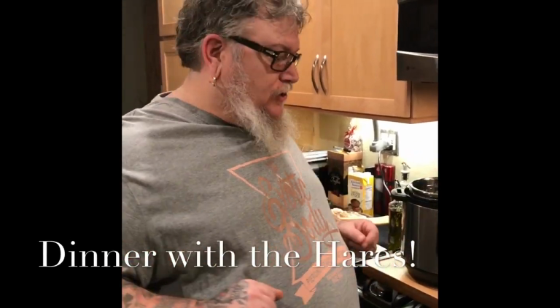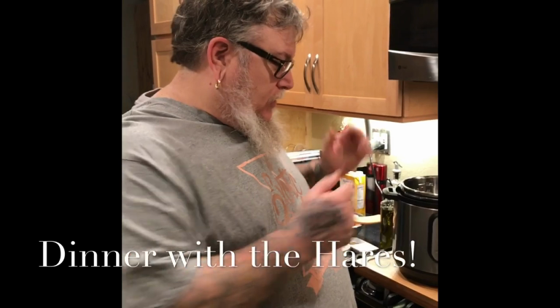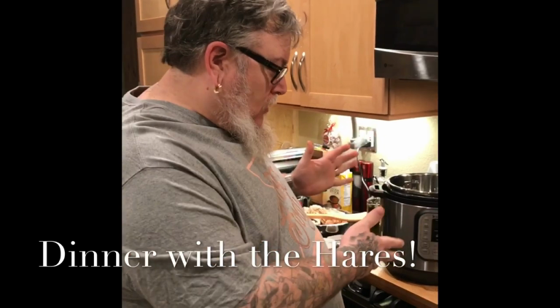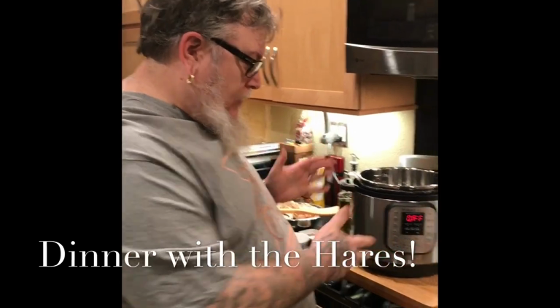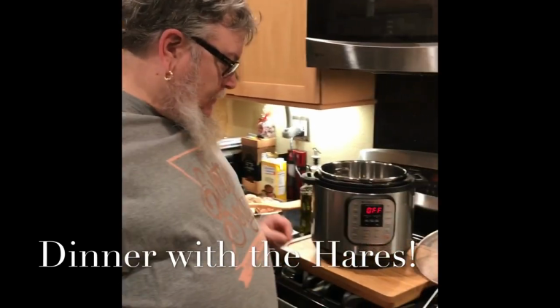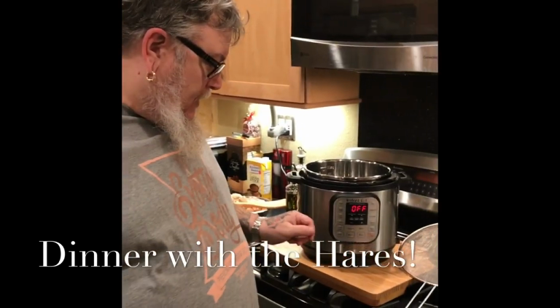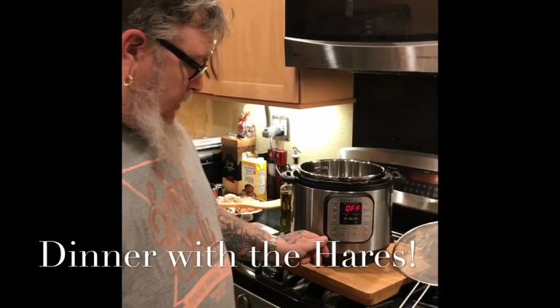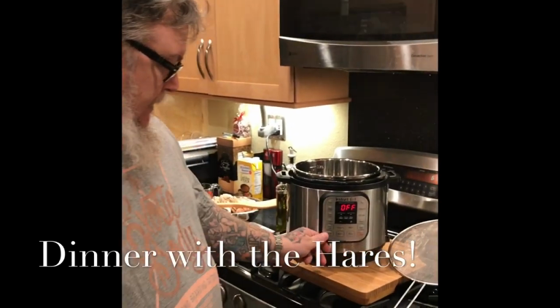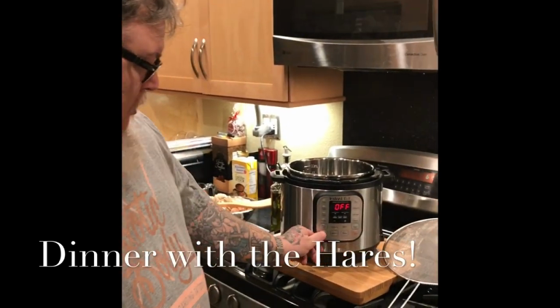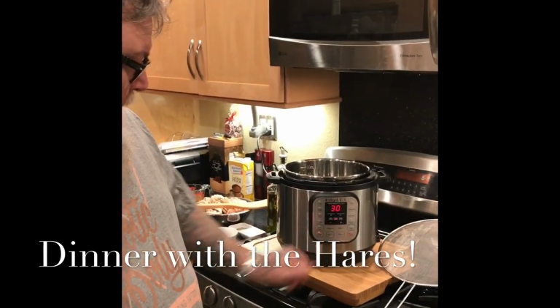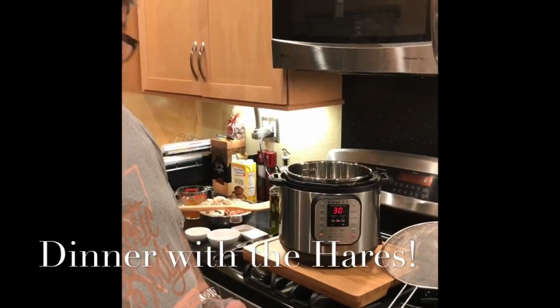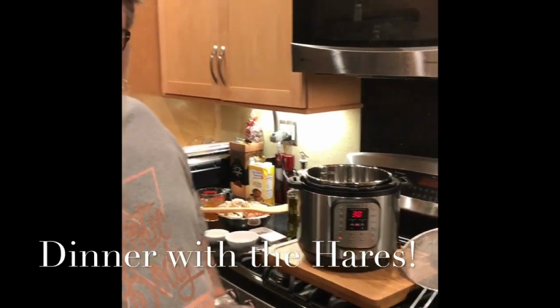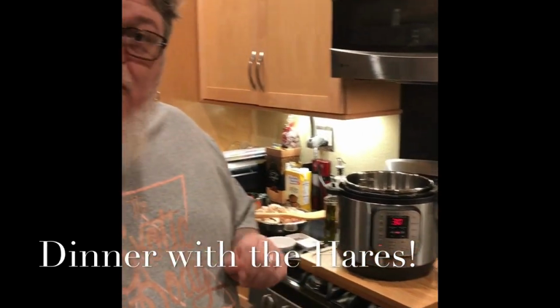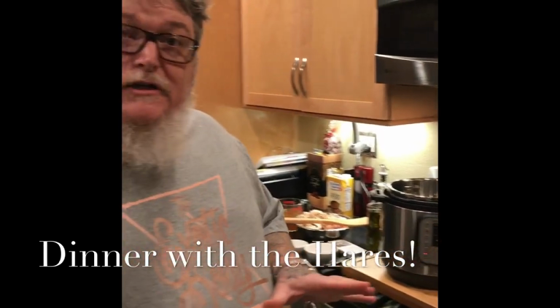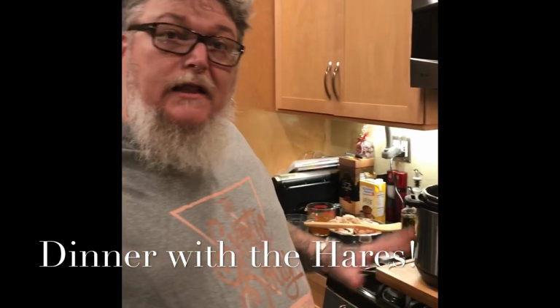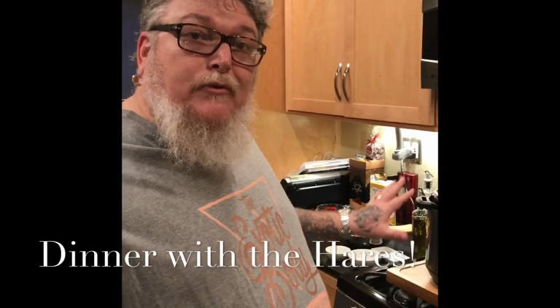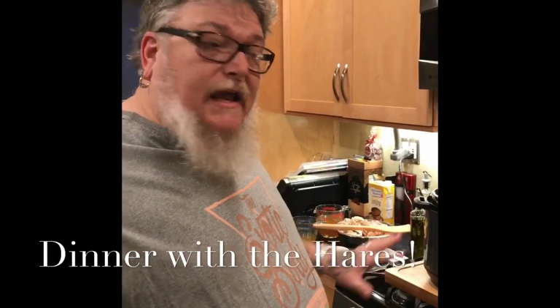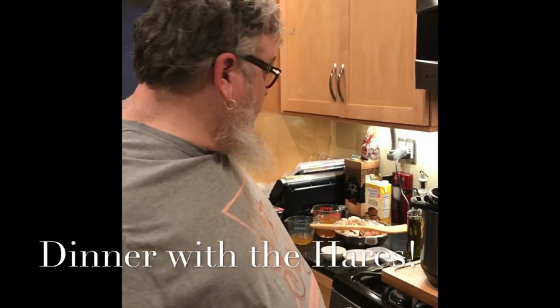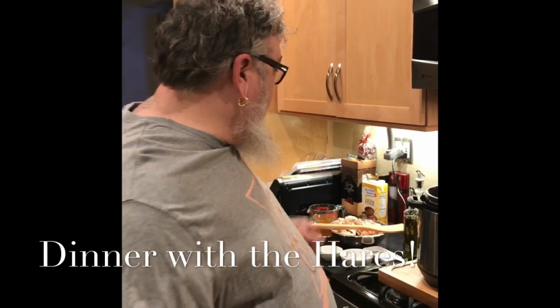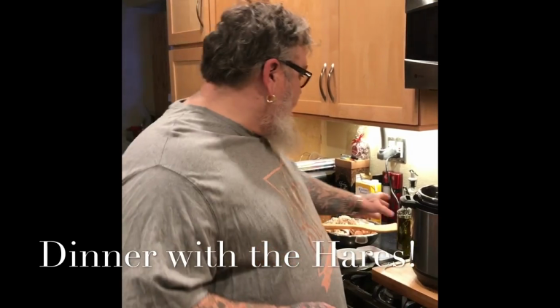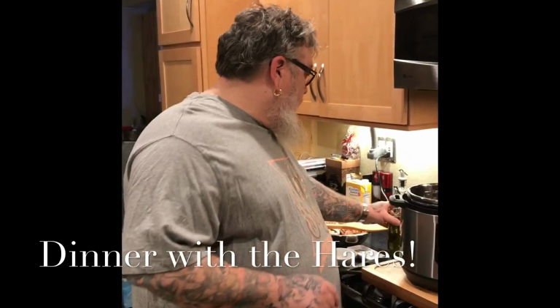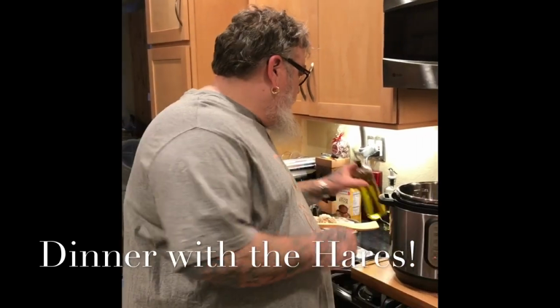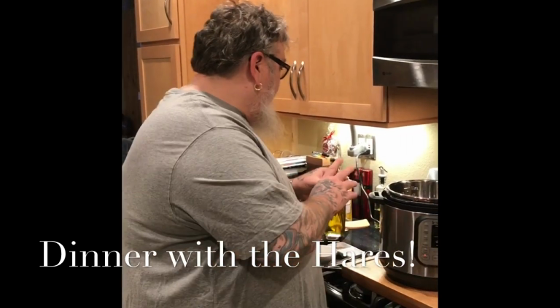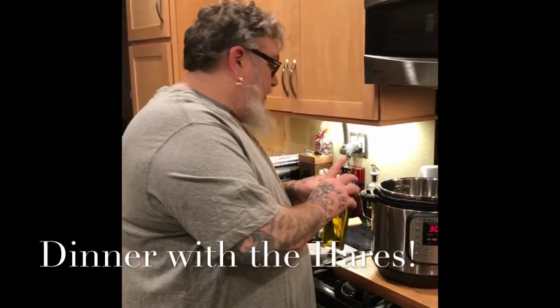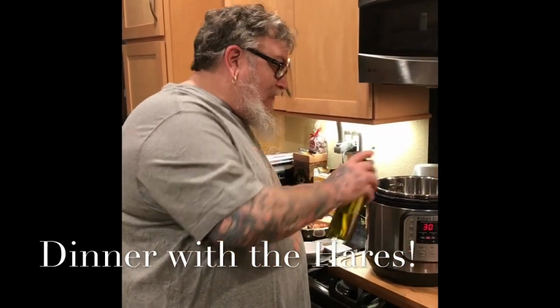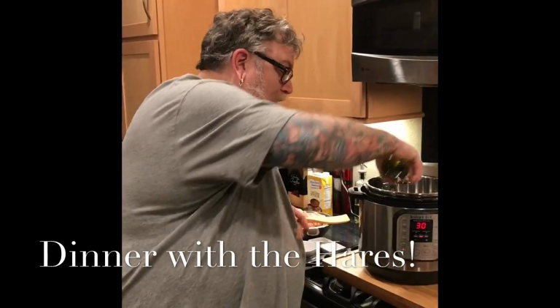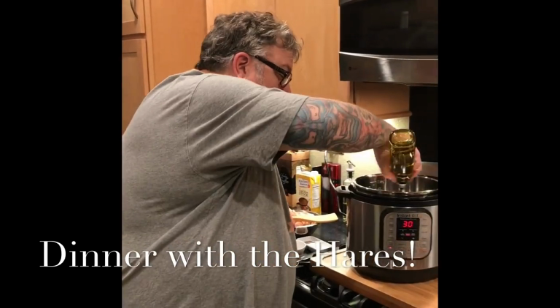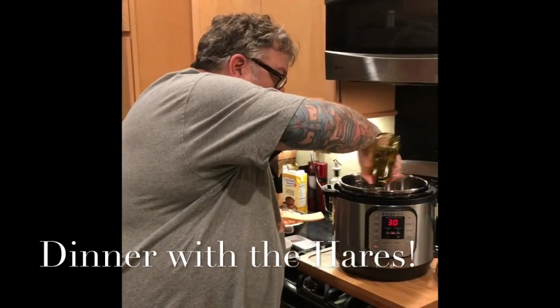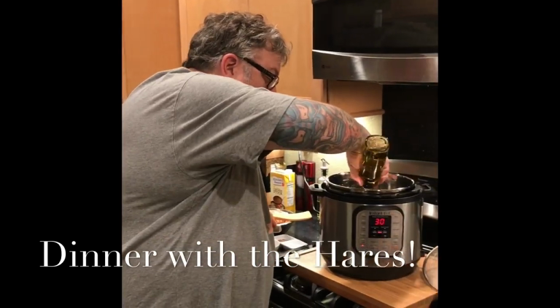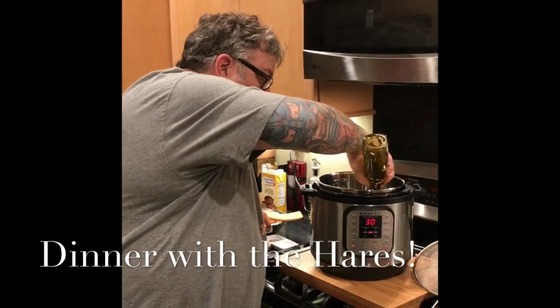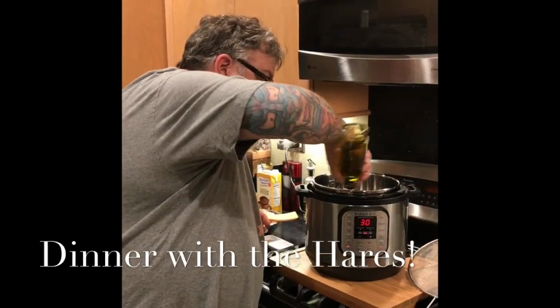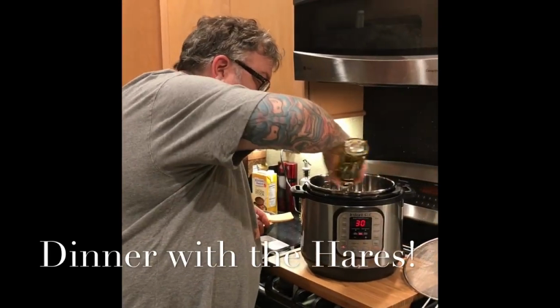We're going to start with our Instapot. We're going to hit sauté and let it preheat for a minute and a half. I'll take a little EVOO and put it in.